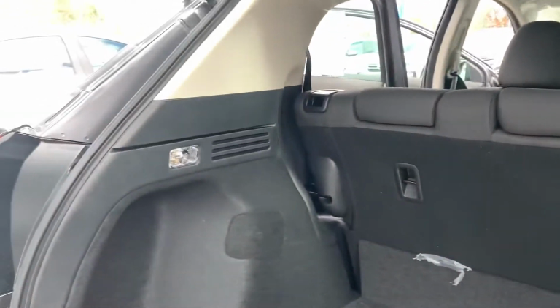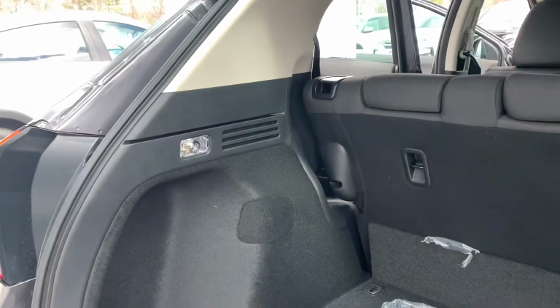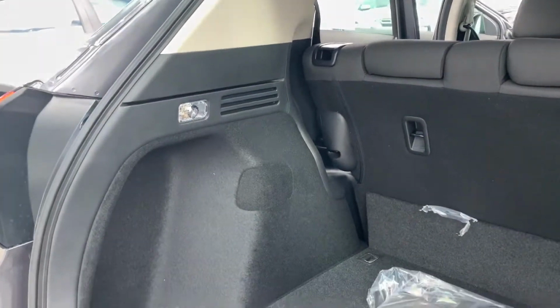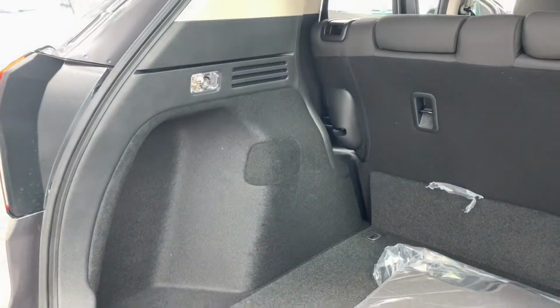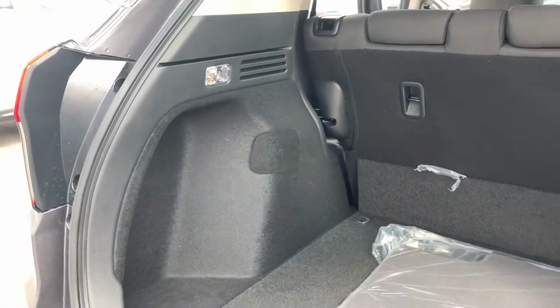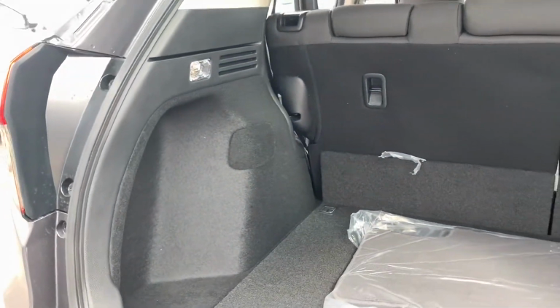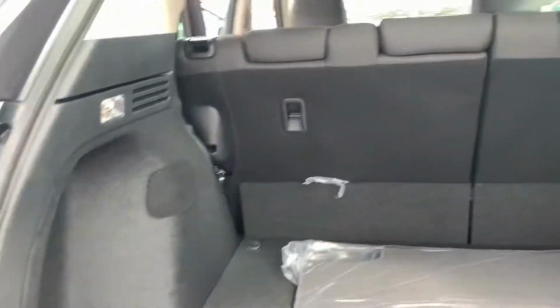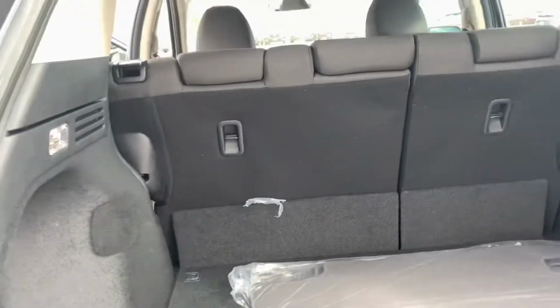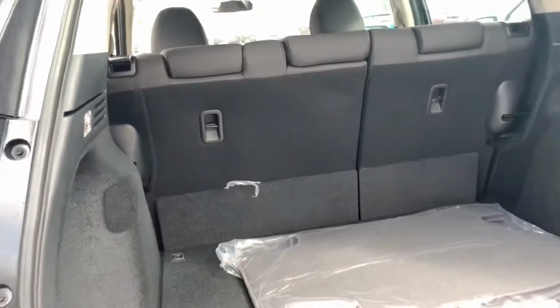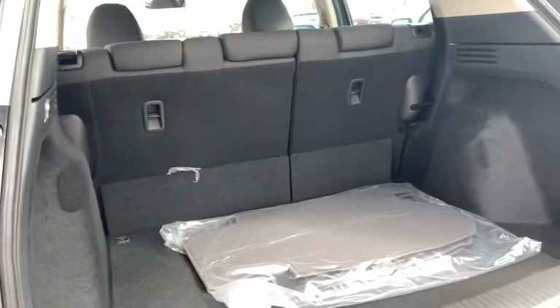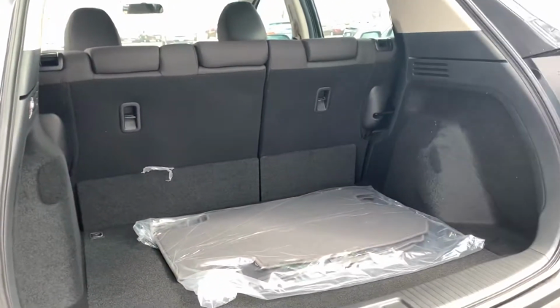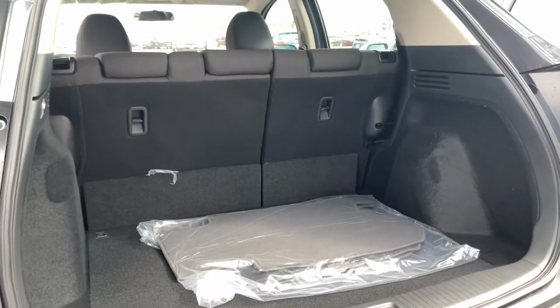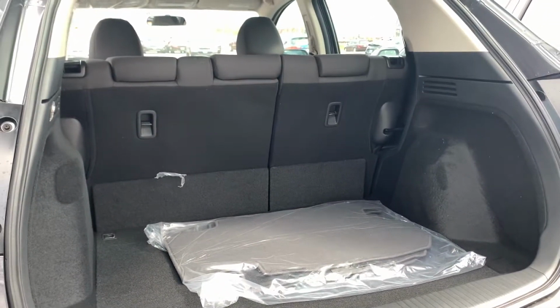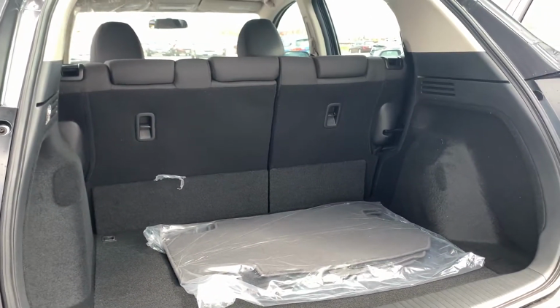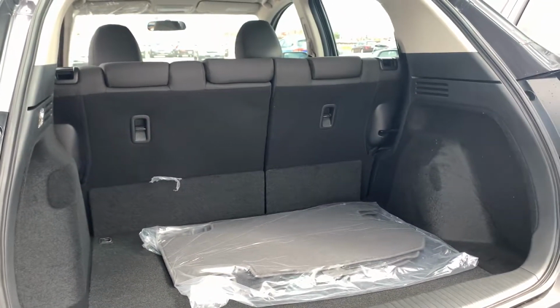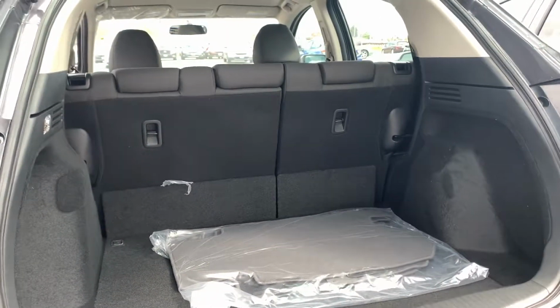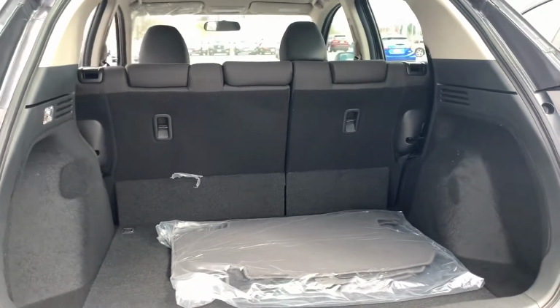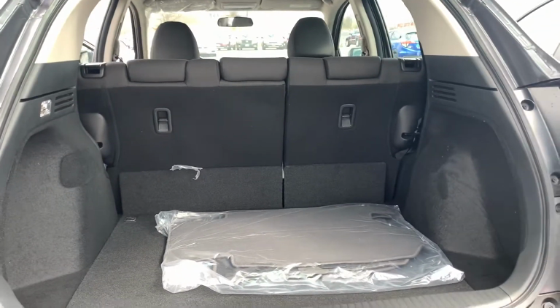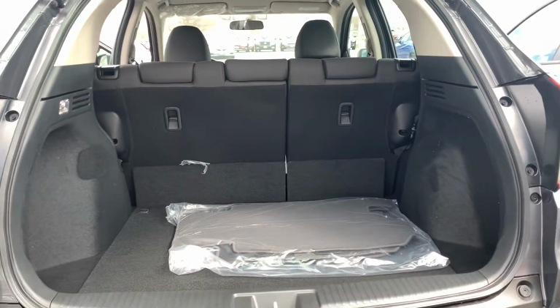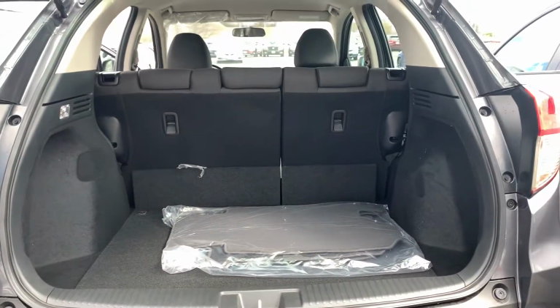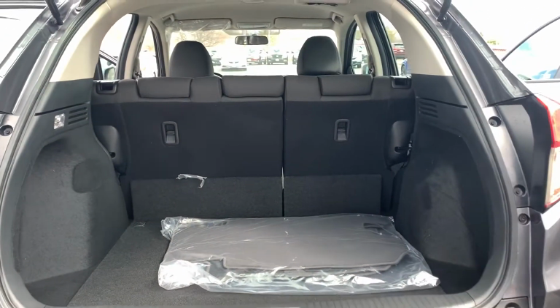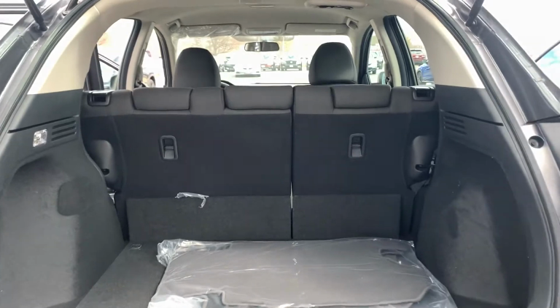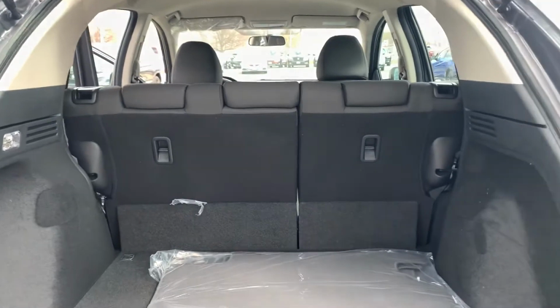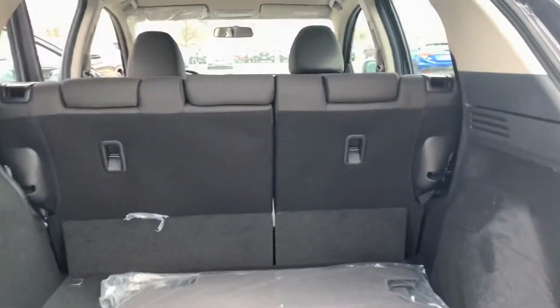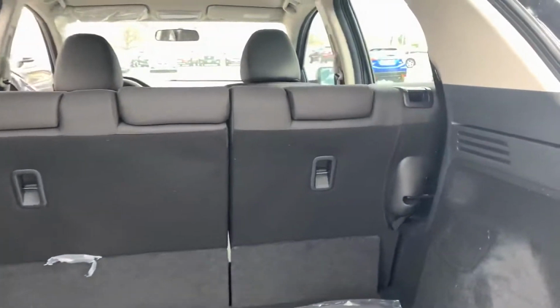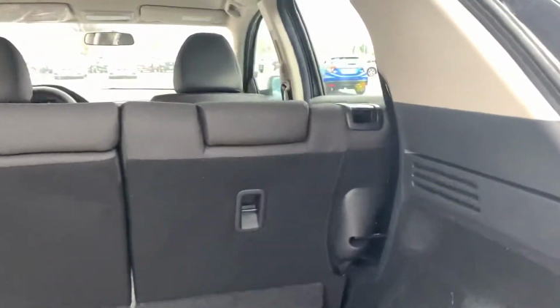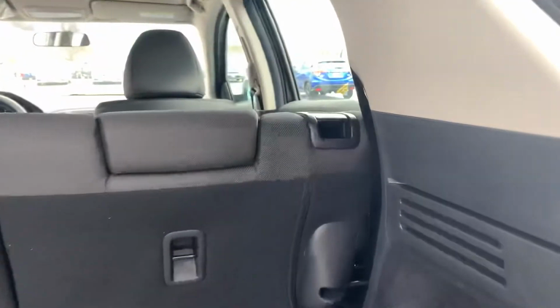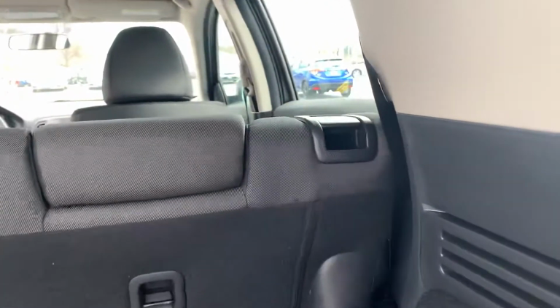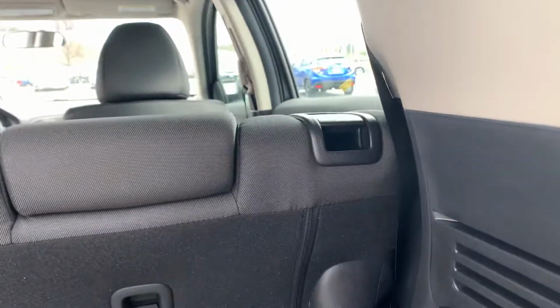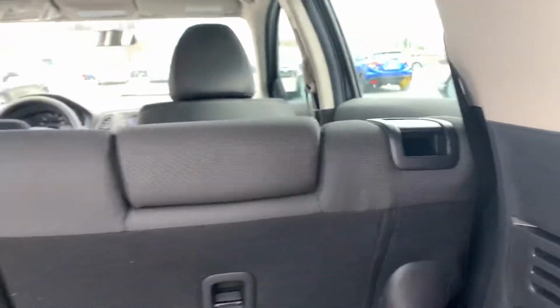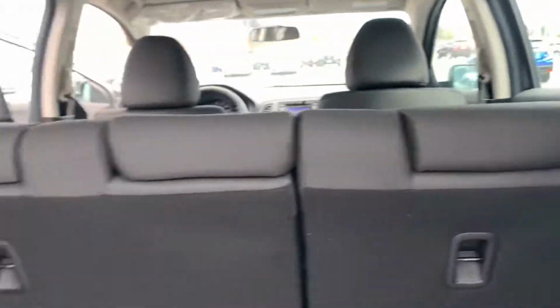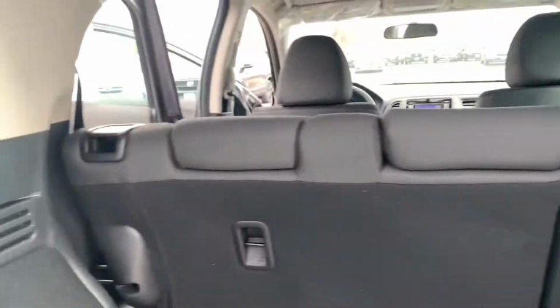Here you are in your tailgate. Your seats do fold down in a 60-40 split by the very convenient handles that you can access from the back doors.